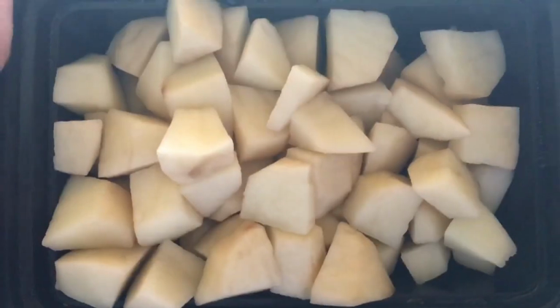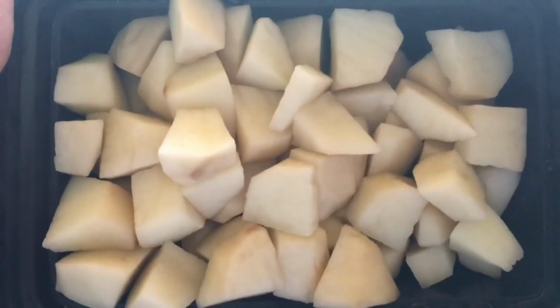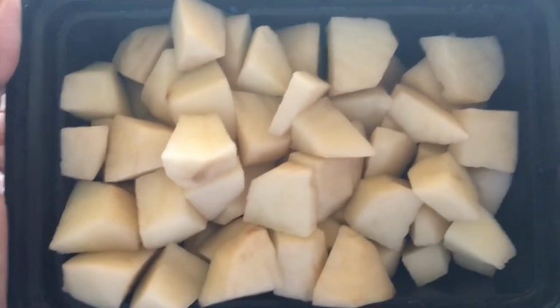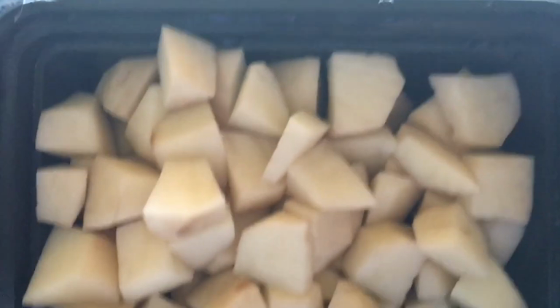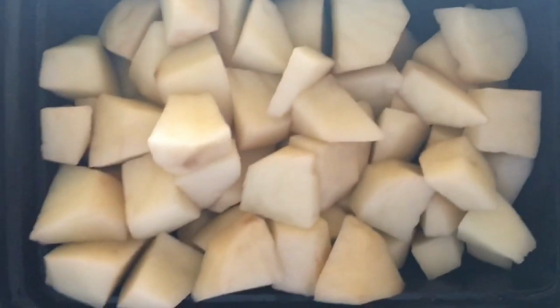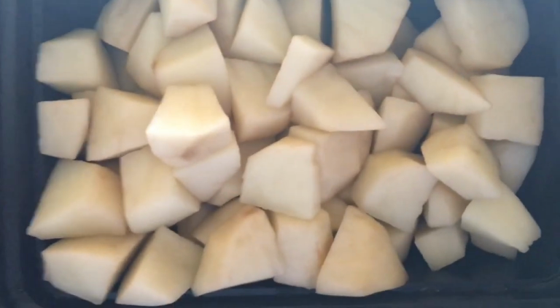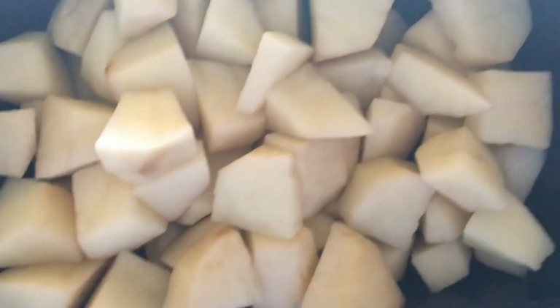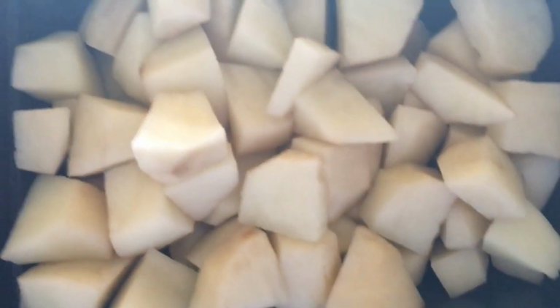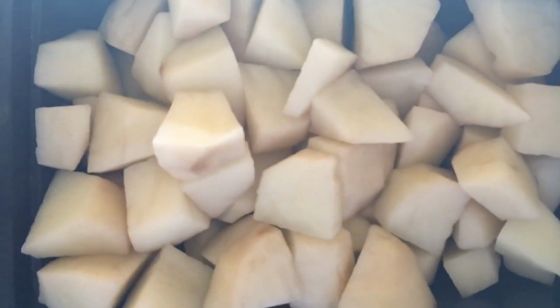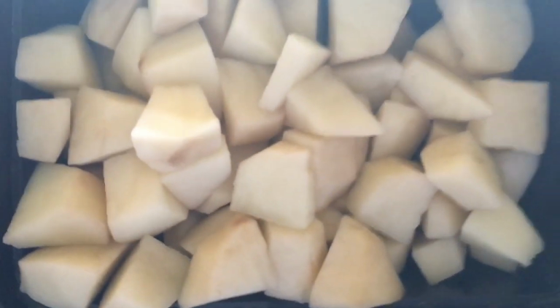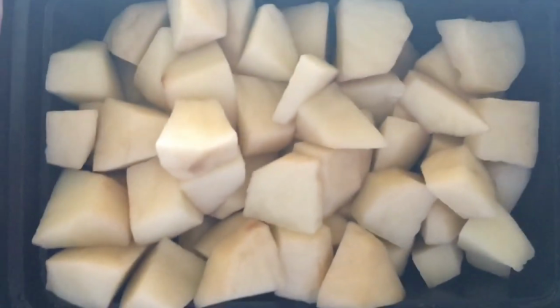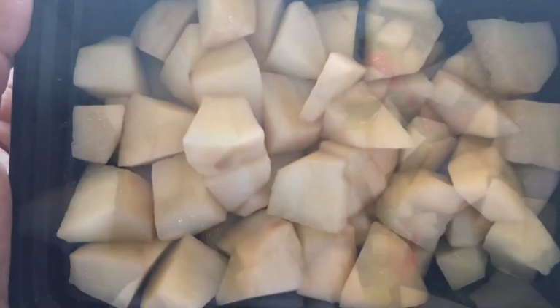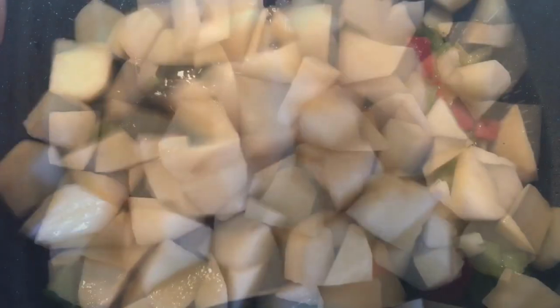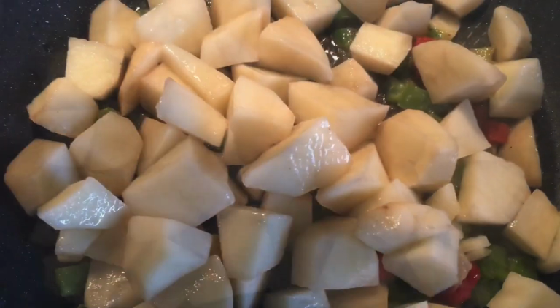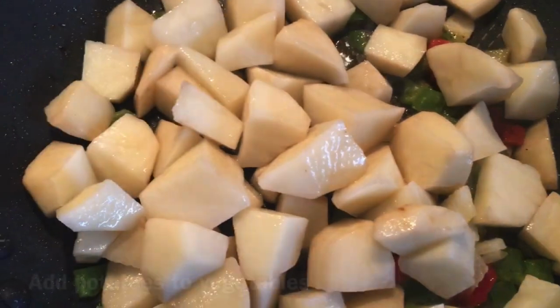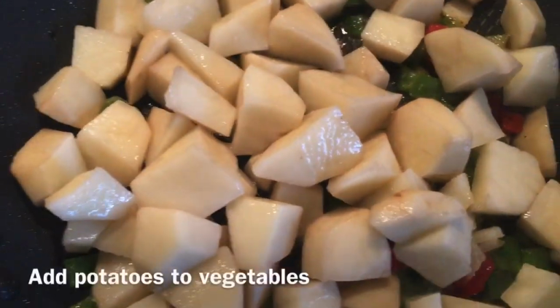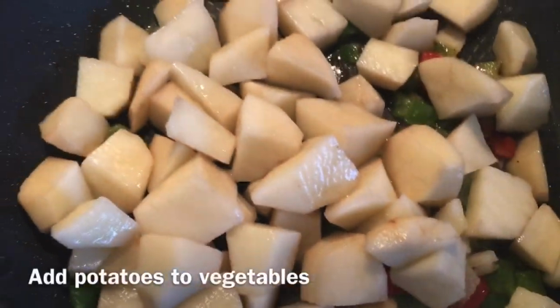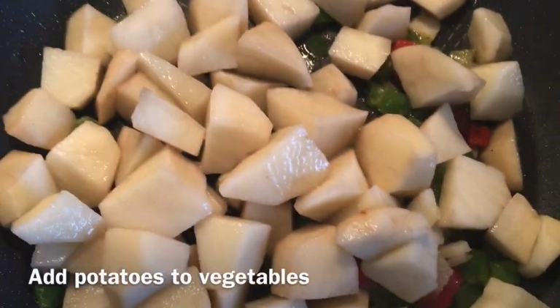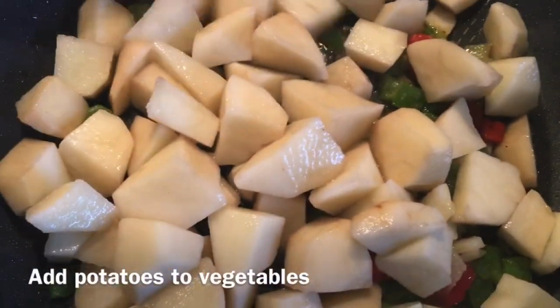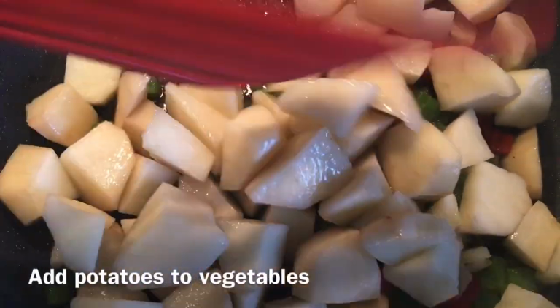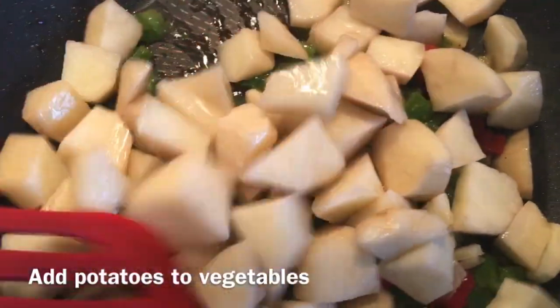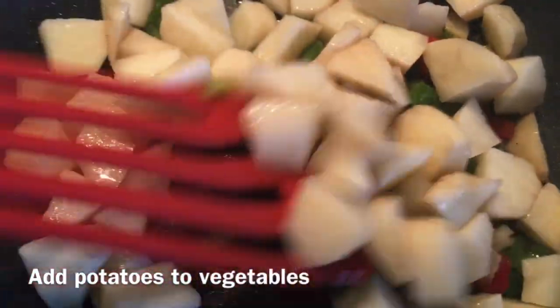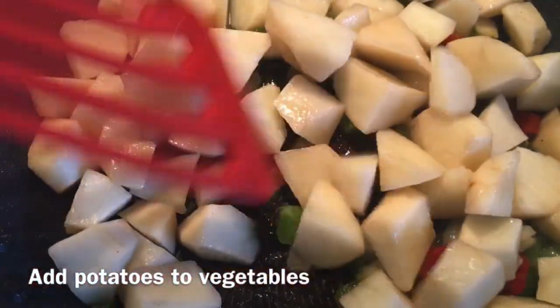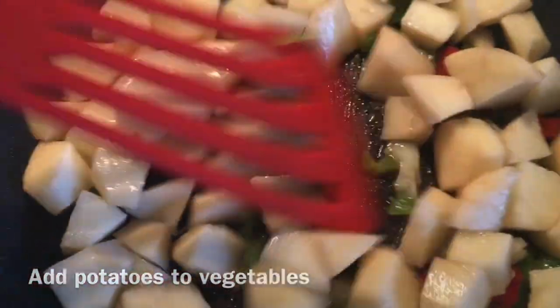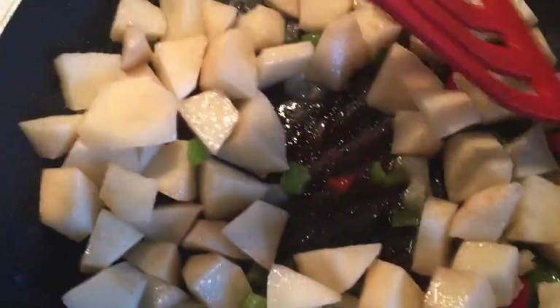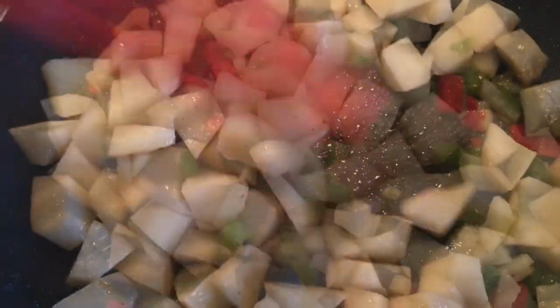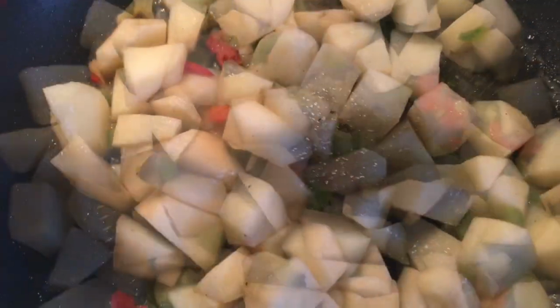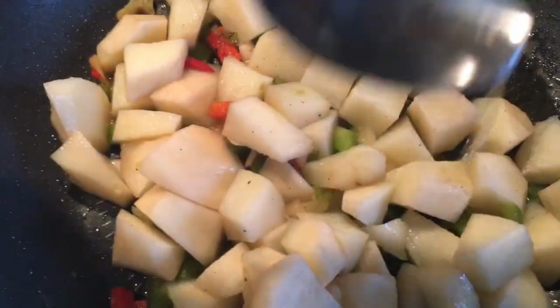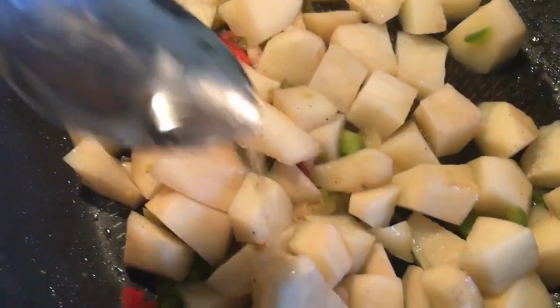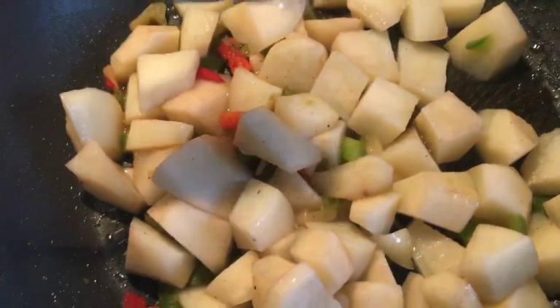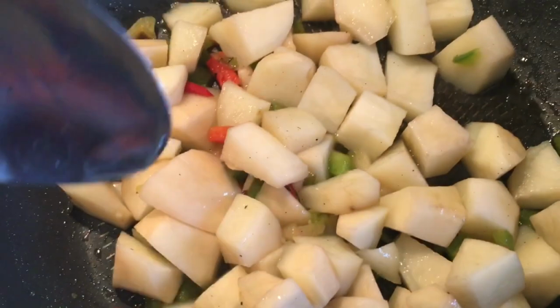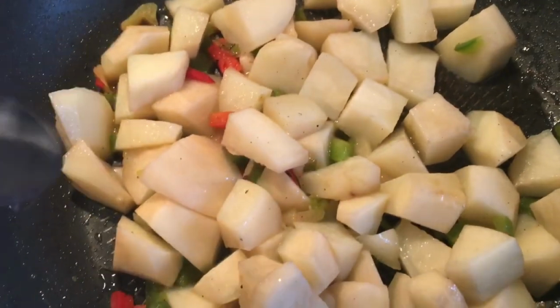Dice up three to four medium-sized potatoes. Add potatoes to the vegetables that are already cooking, add a tablespoon of water, and cover.